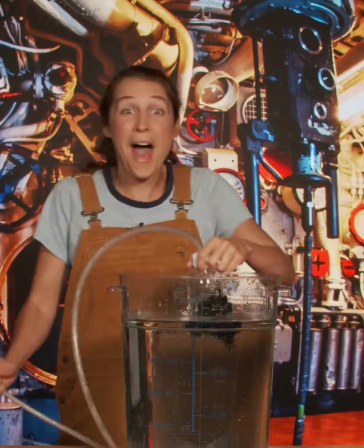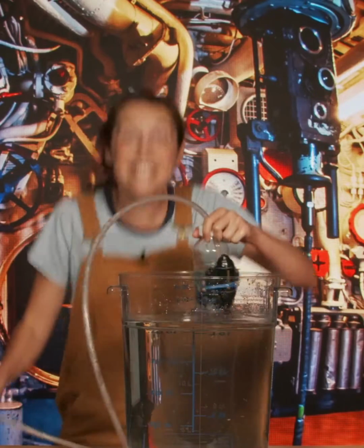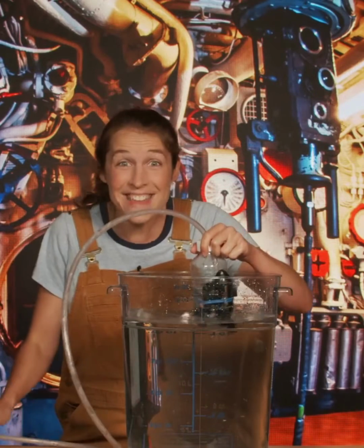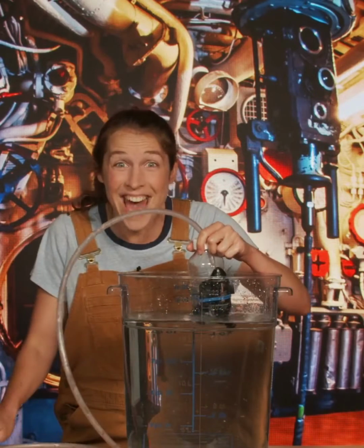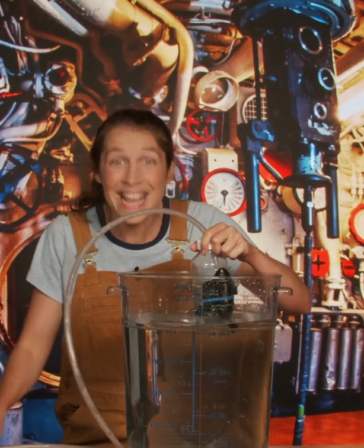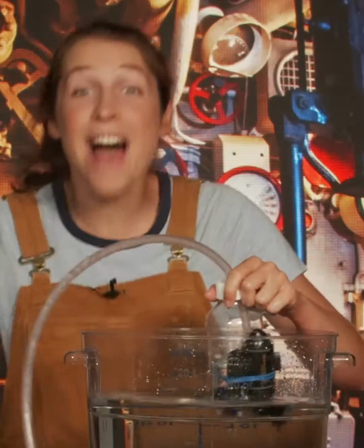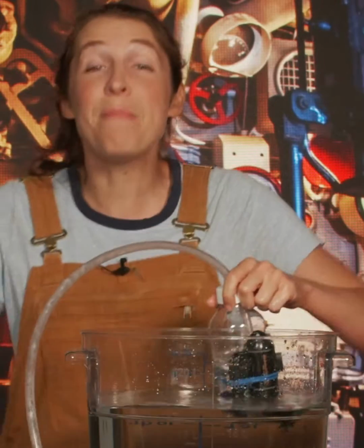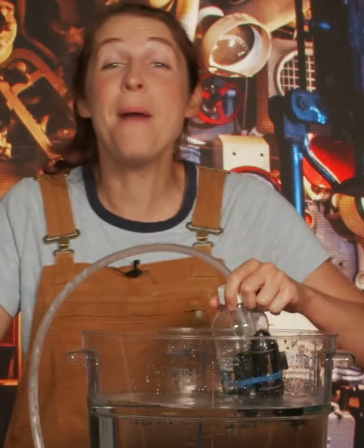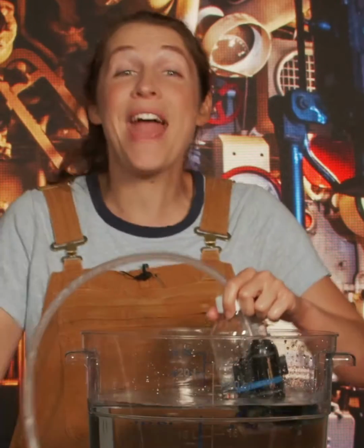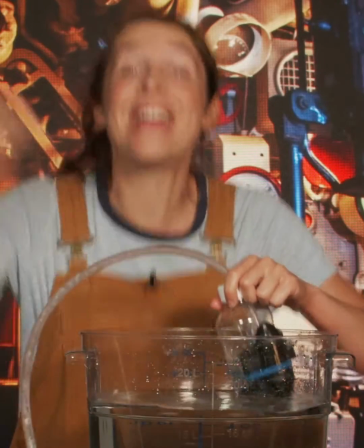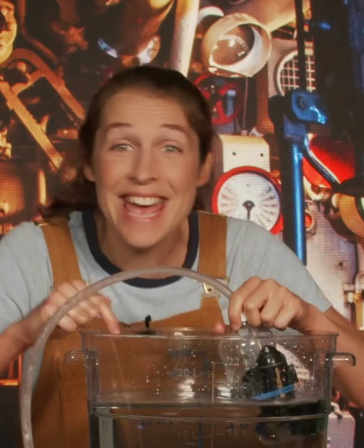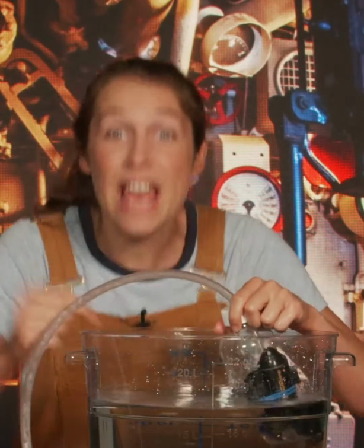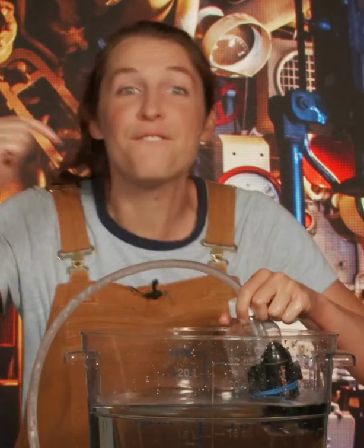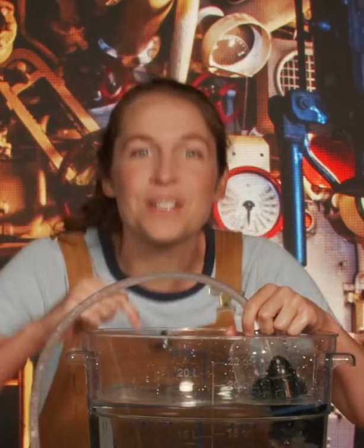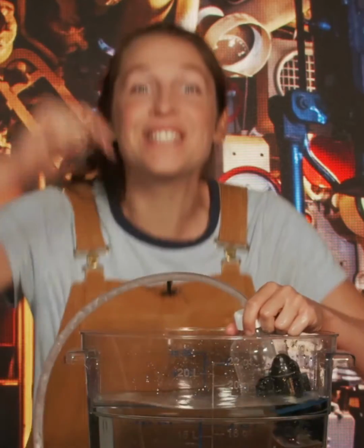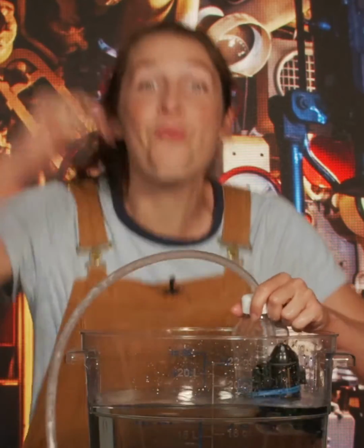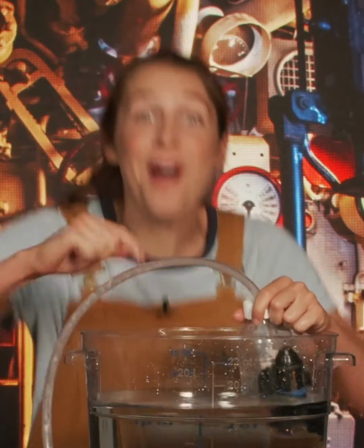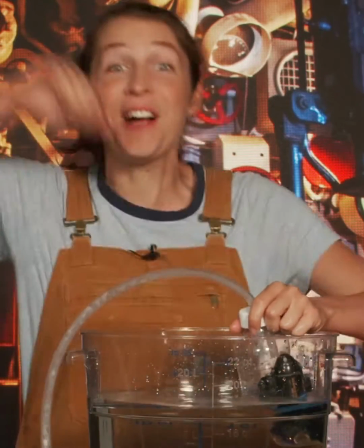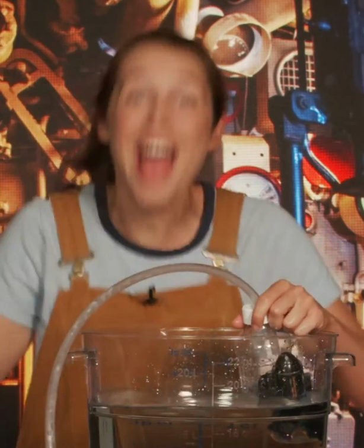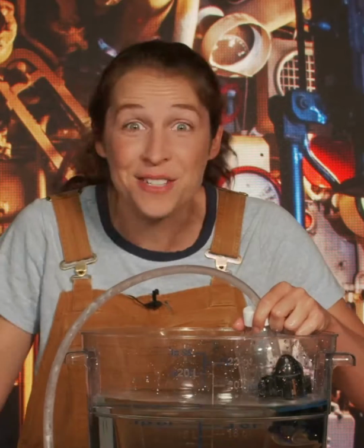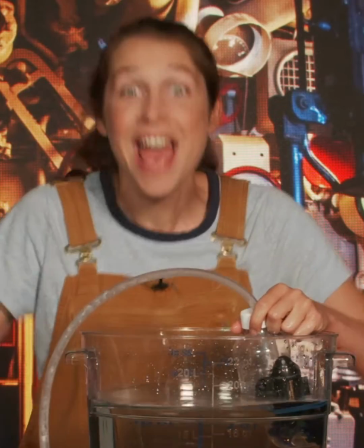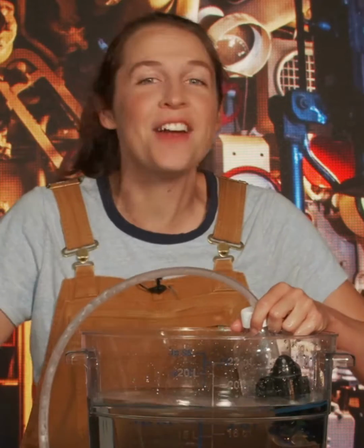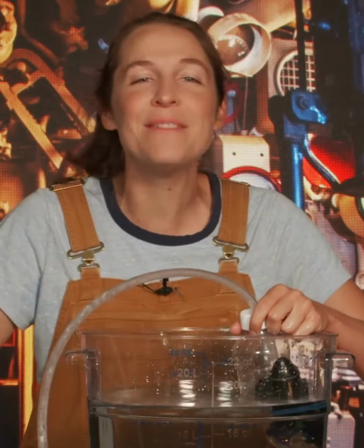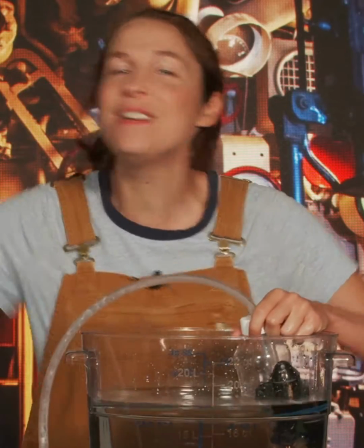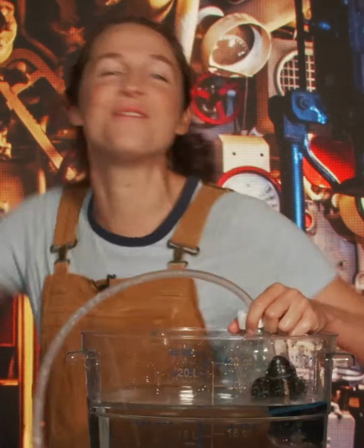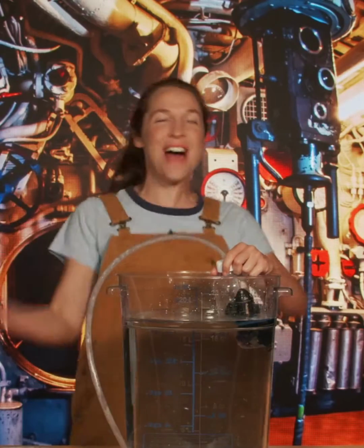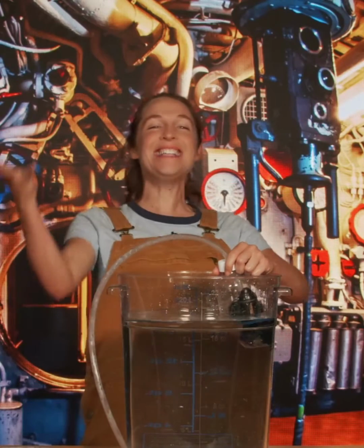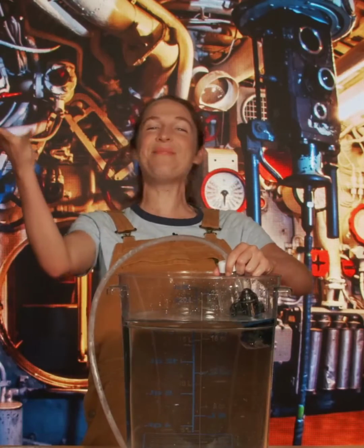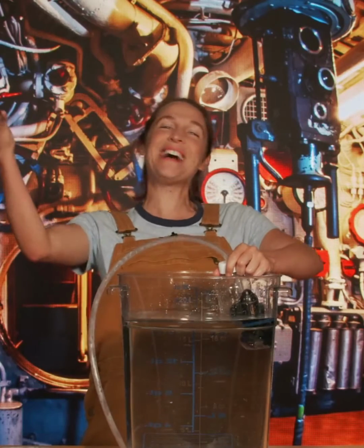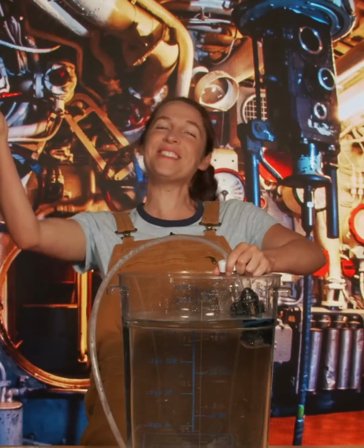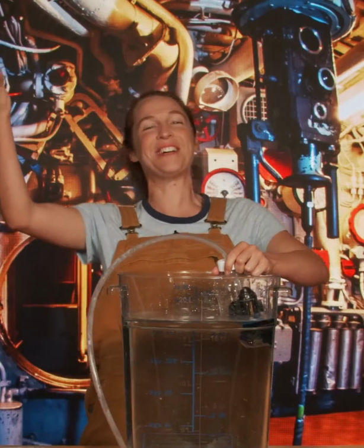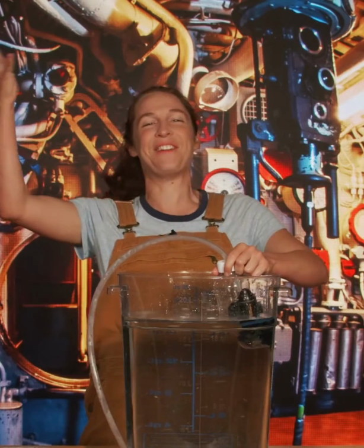See that? As we pump air in, it forces the water out and our submarine rises back up to the surface!